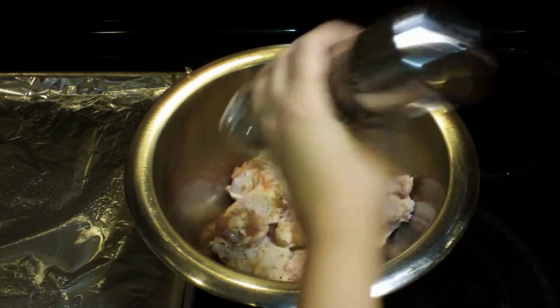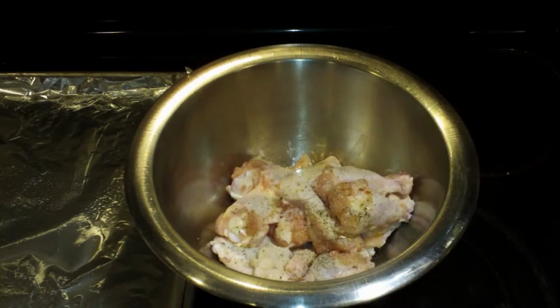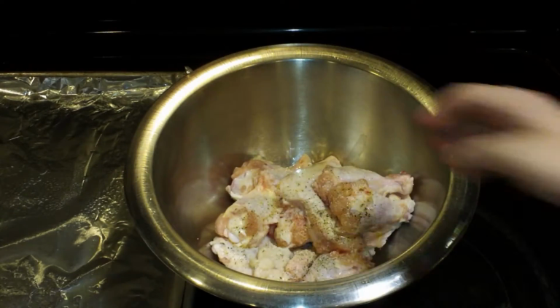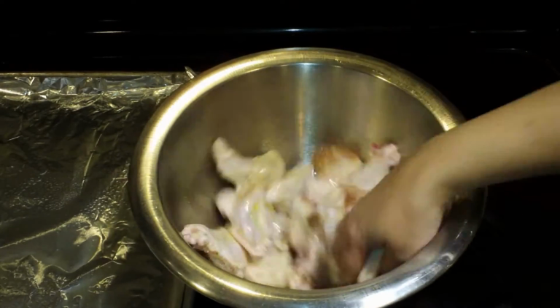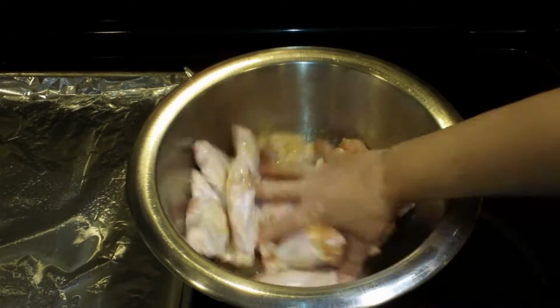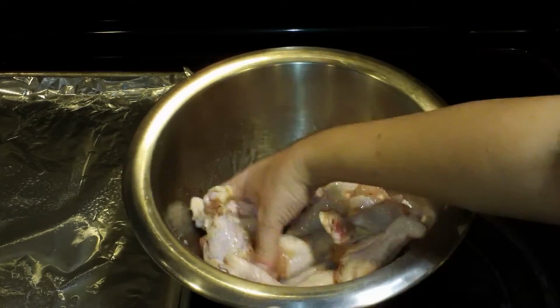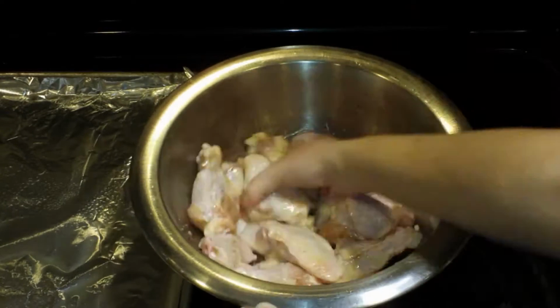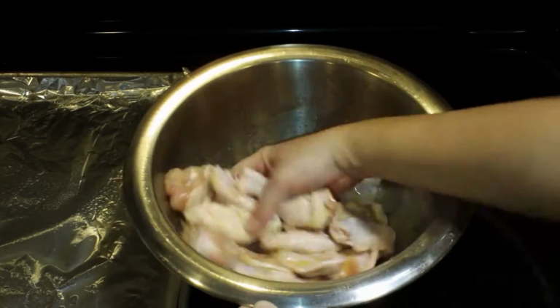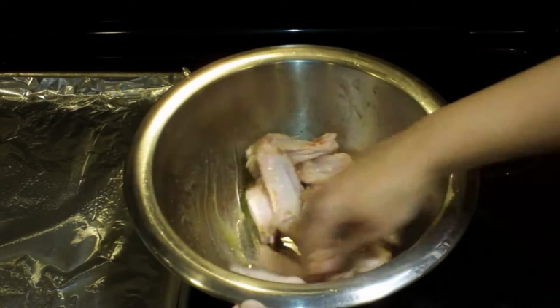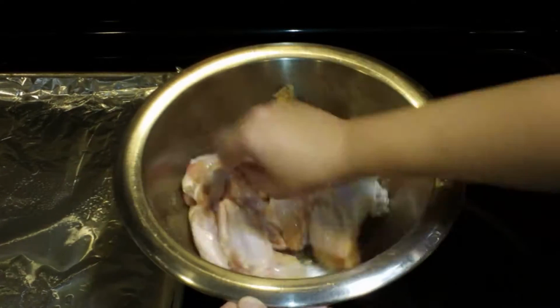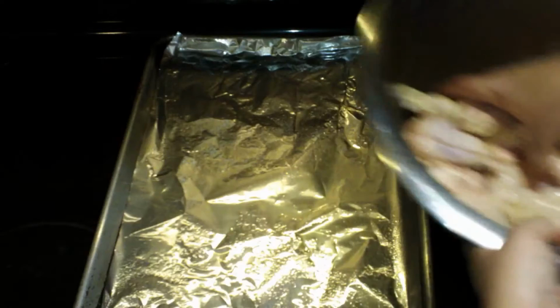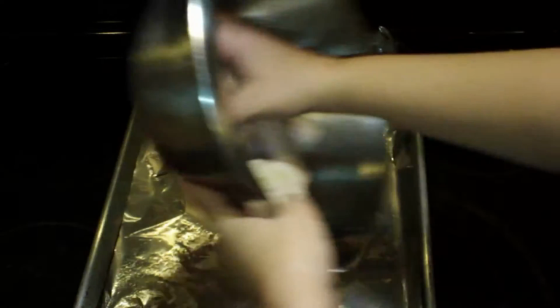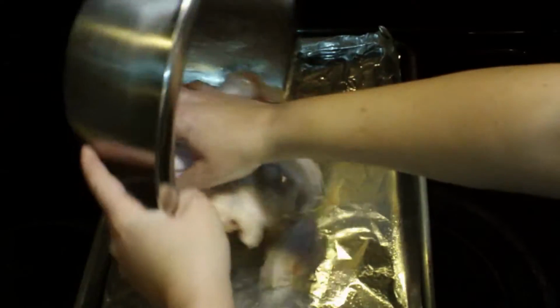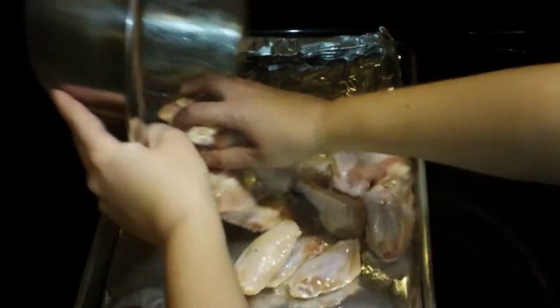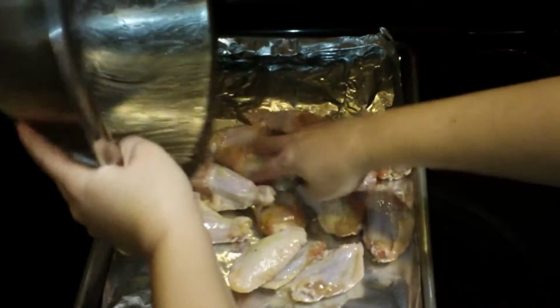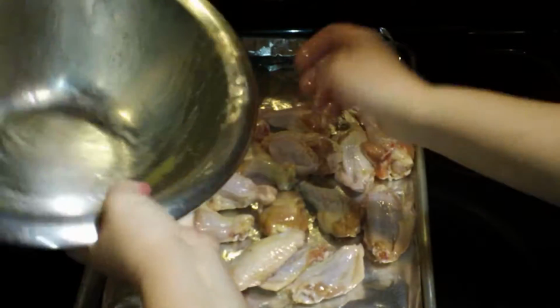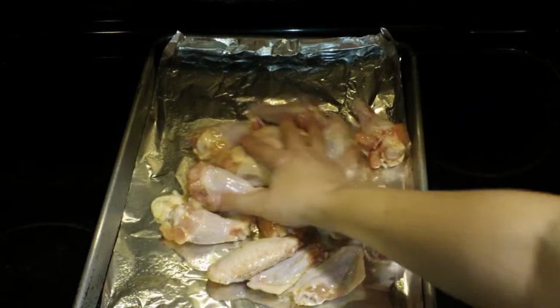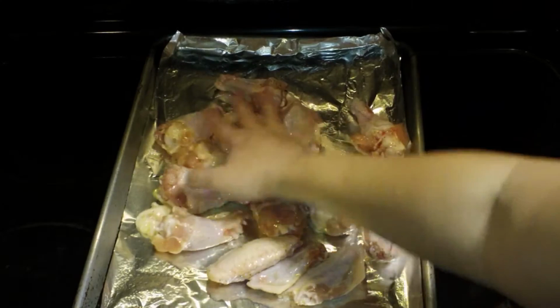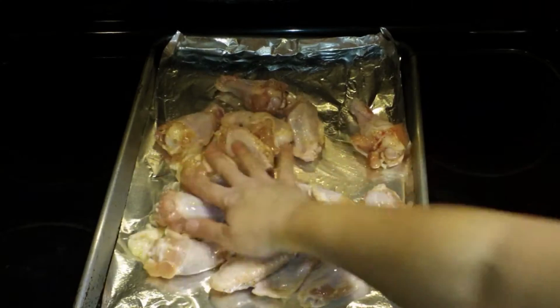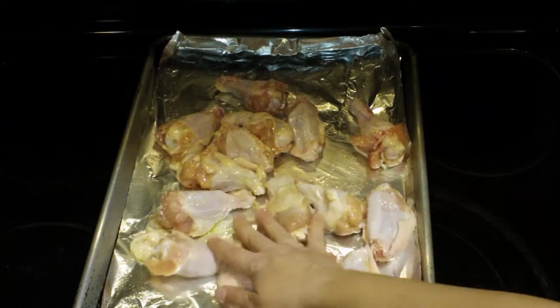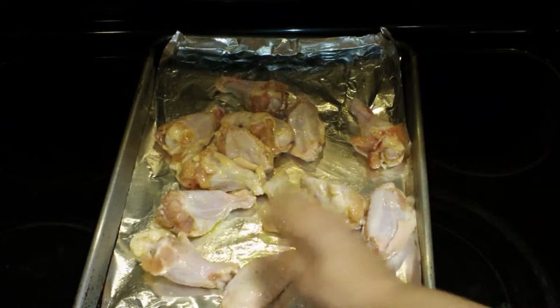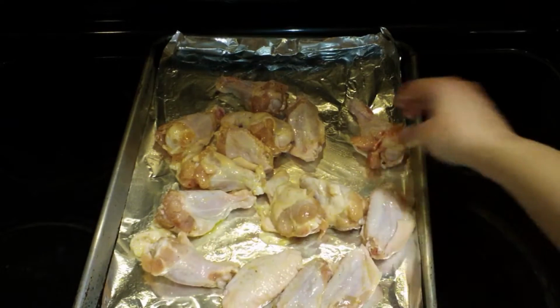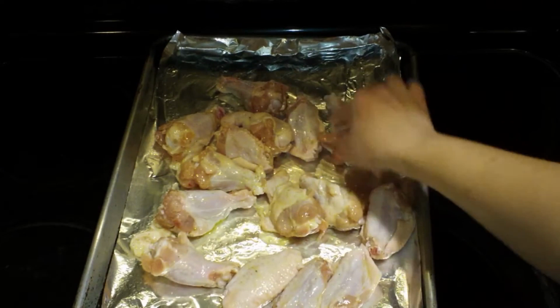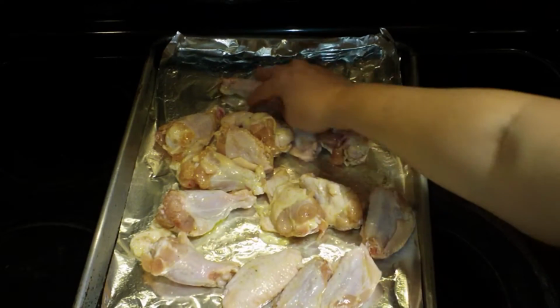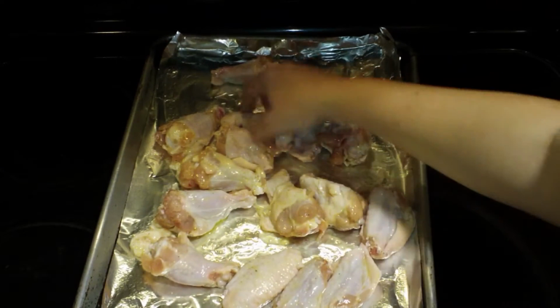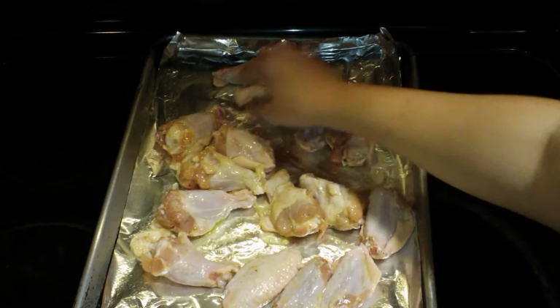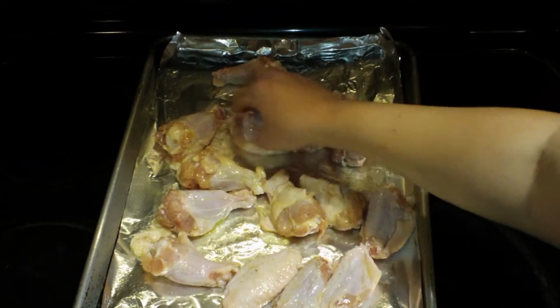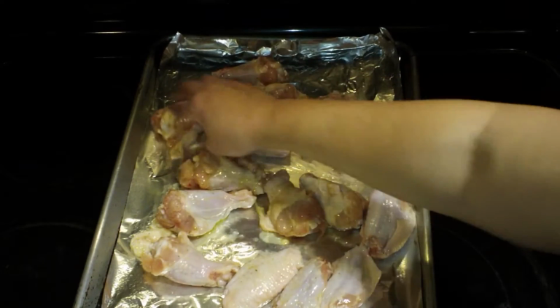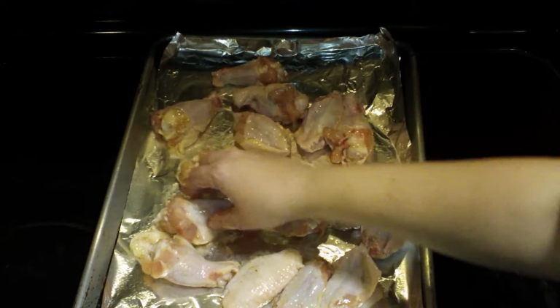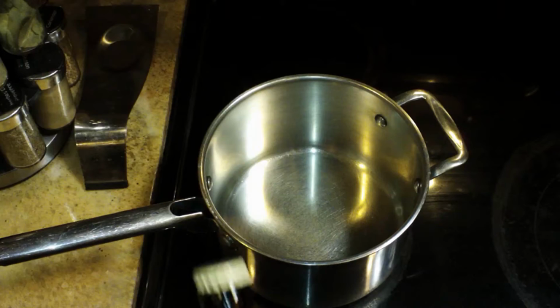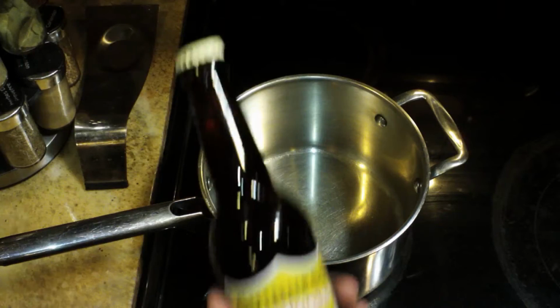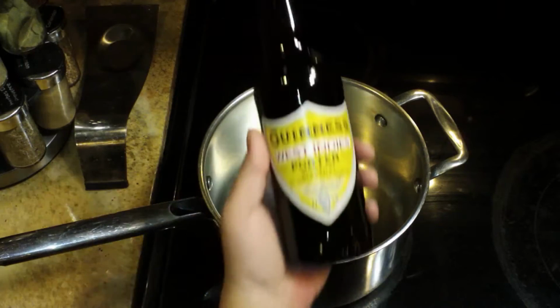Then I'm going to stir this up with my hand until I get it nice and evenly coated and I'm going to put my chicken wings onto a pan, spread them out so they're not touching, so that they brown nicely, and they are going to go into the oven at 400.